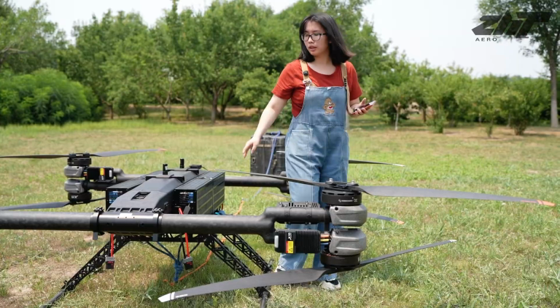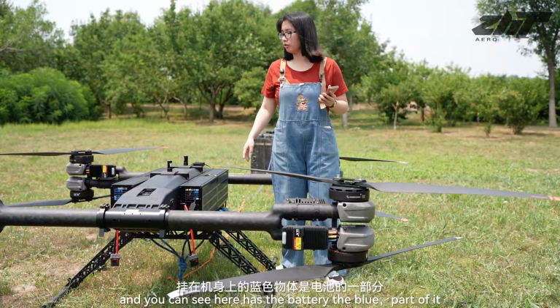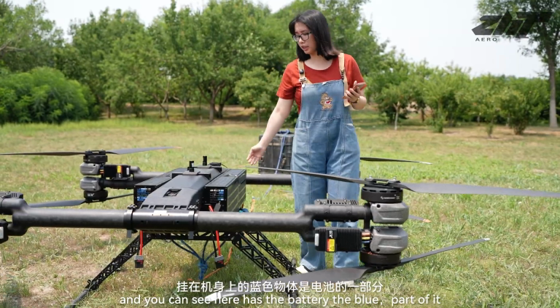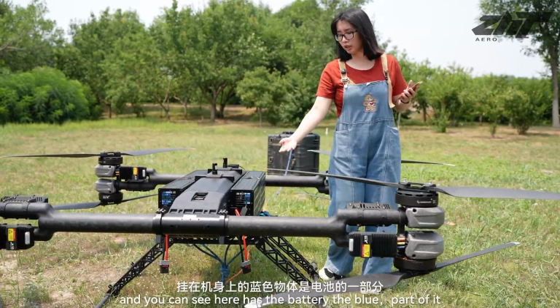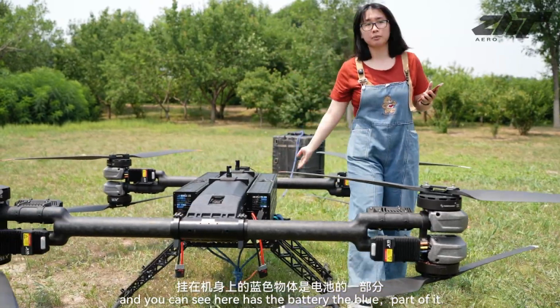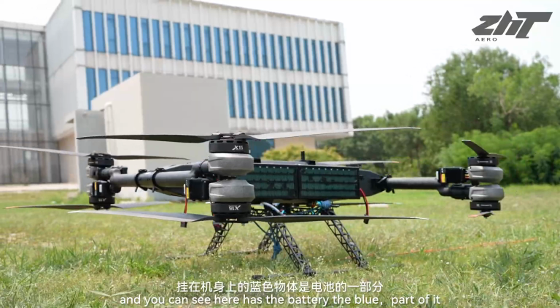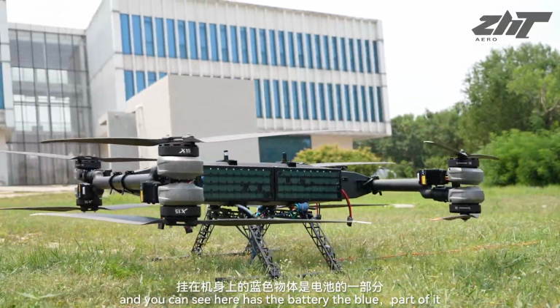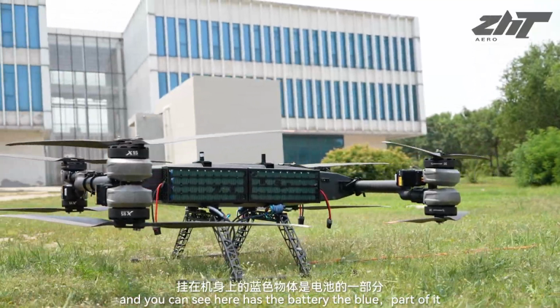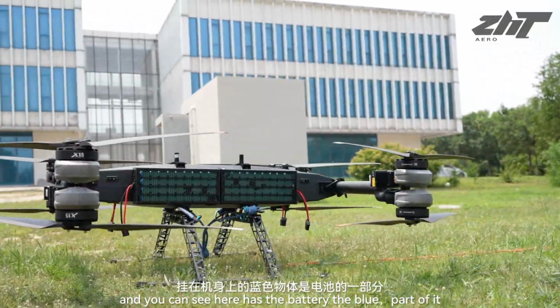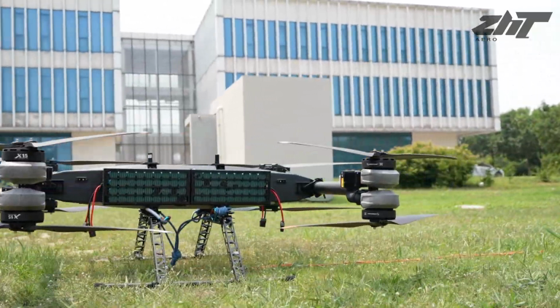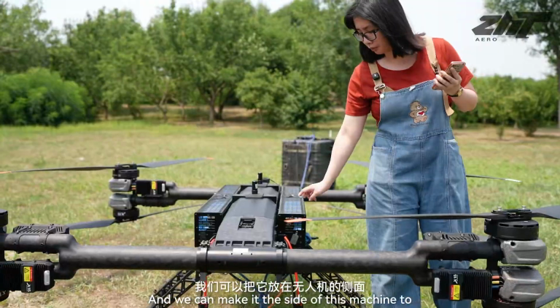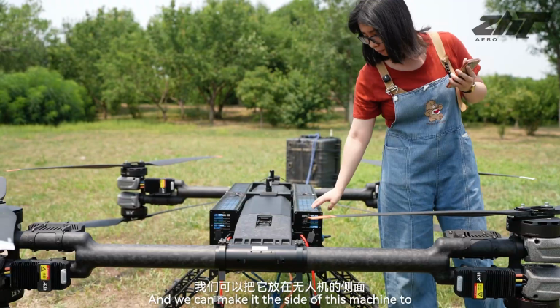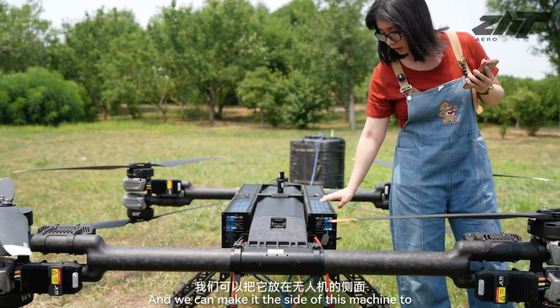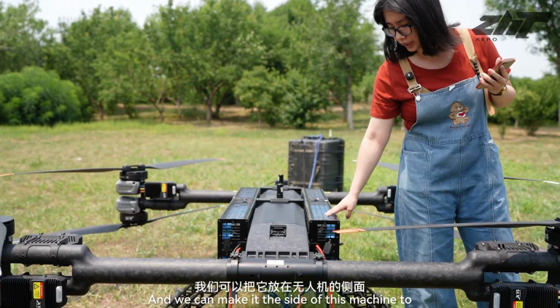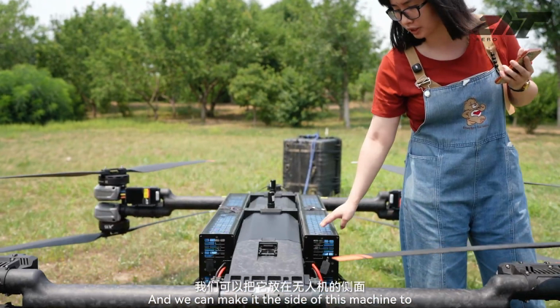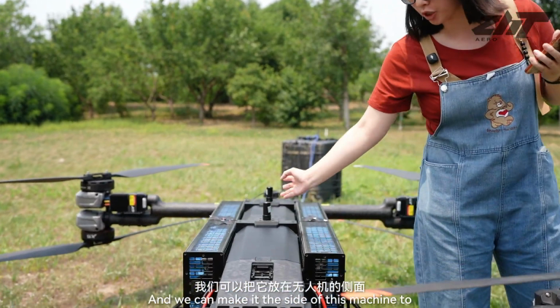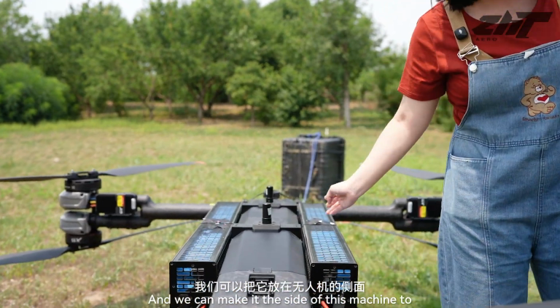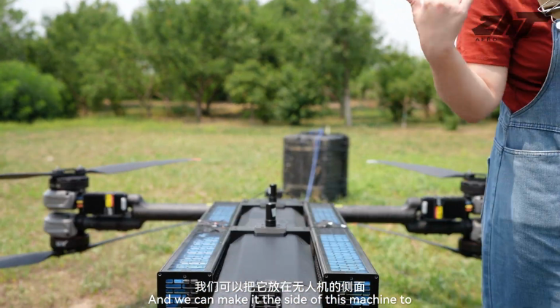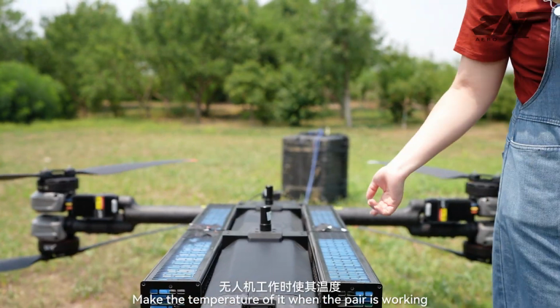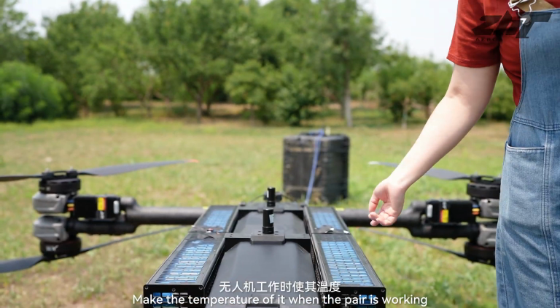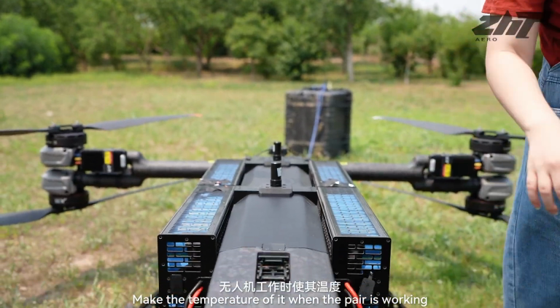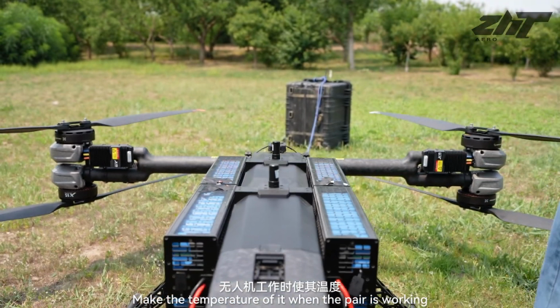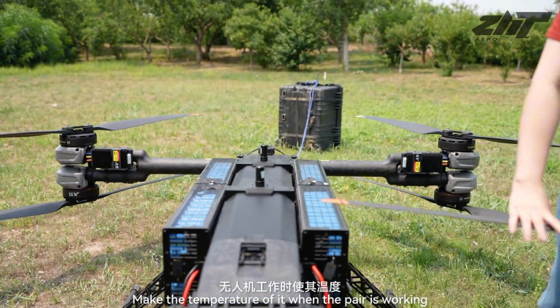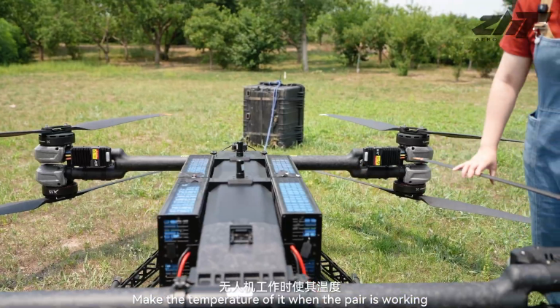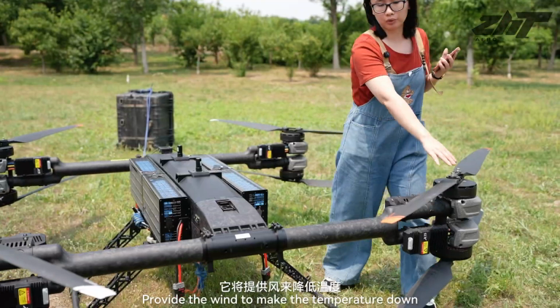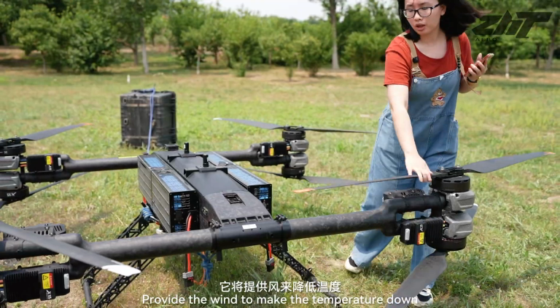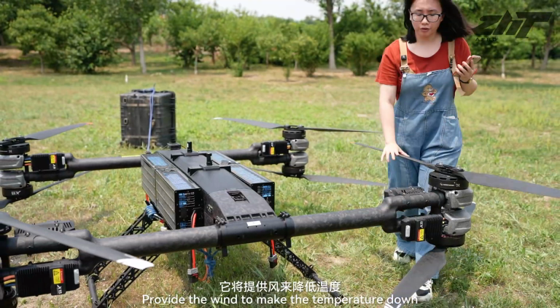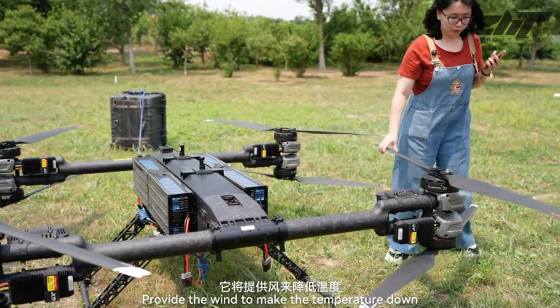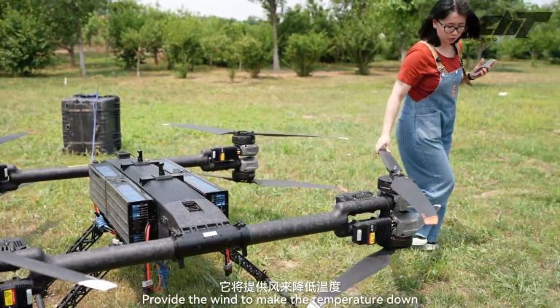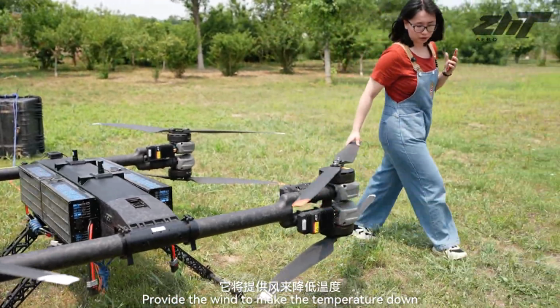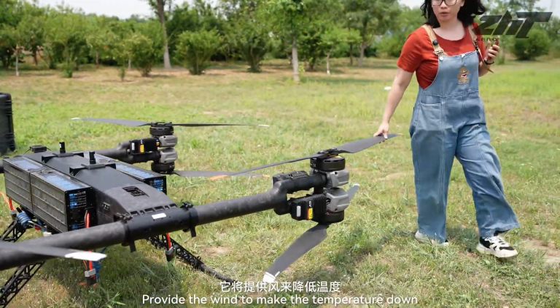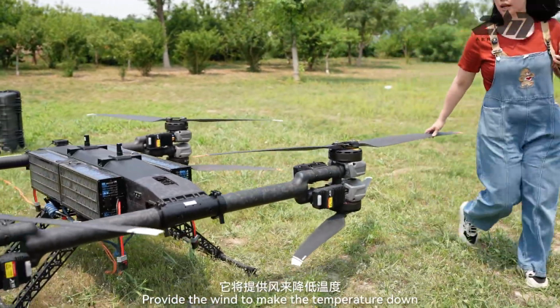You can see here it has the battery double part, and we can manage the size of this machine to control the temperature when the pair is working. It will provide wind to bring the temperature down.